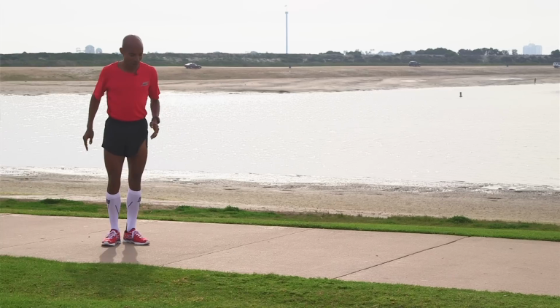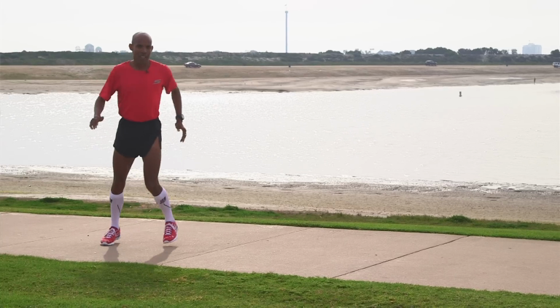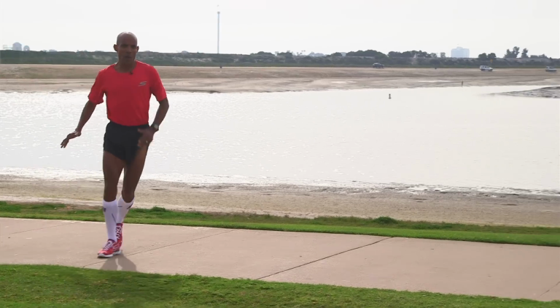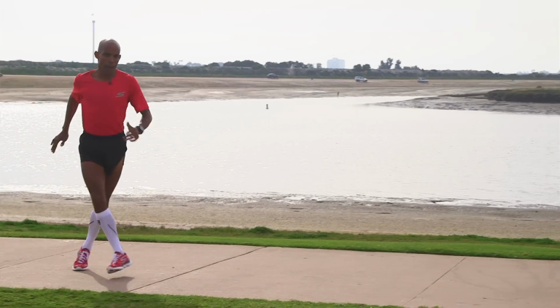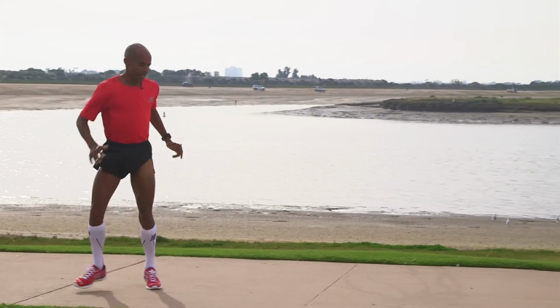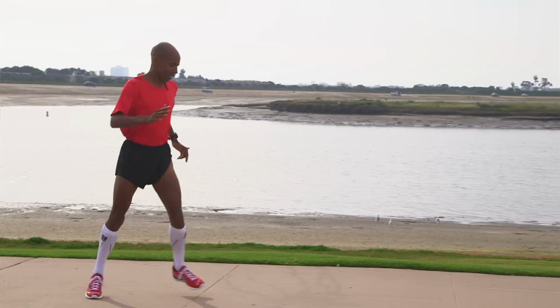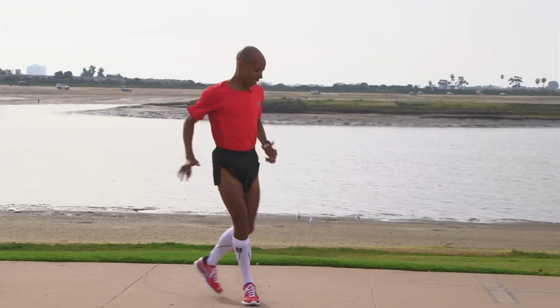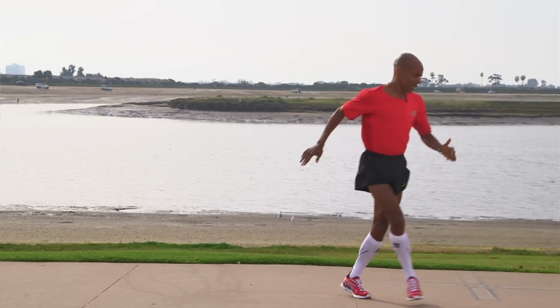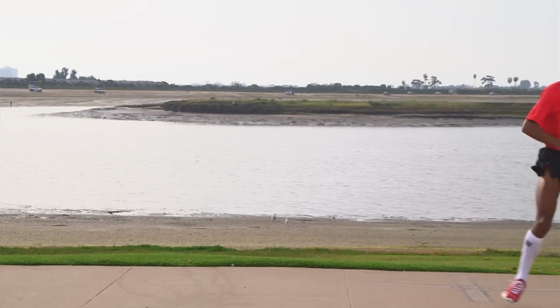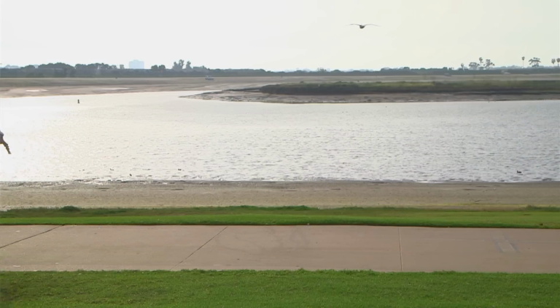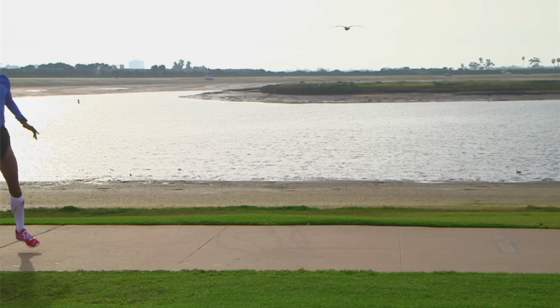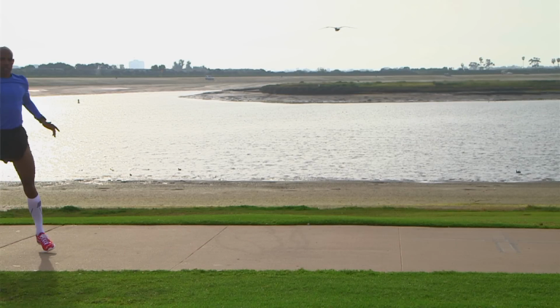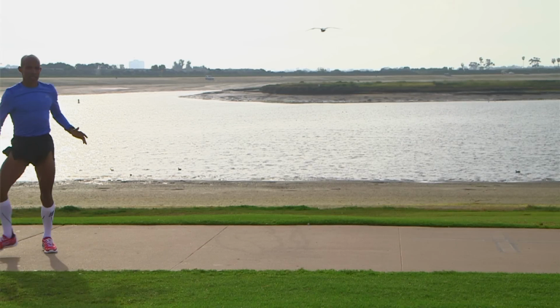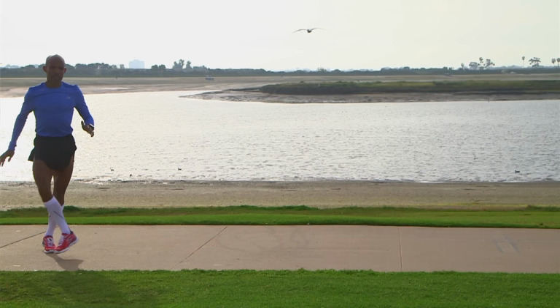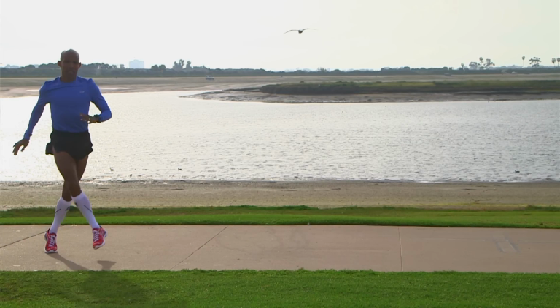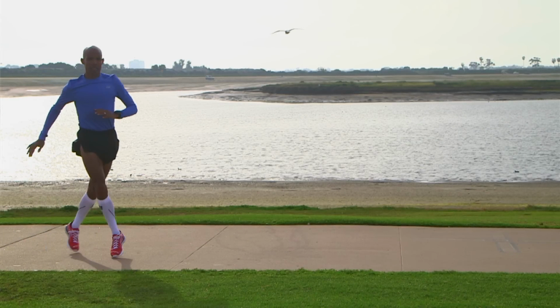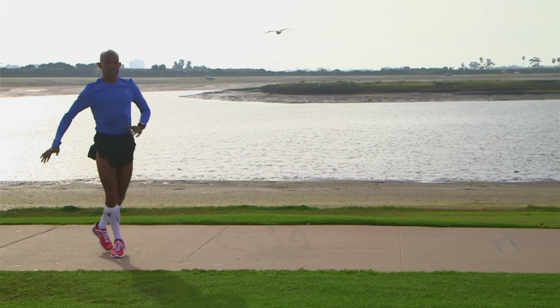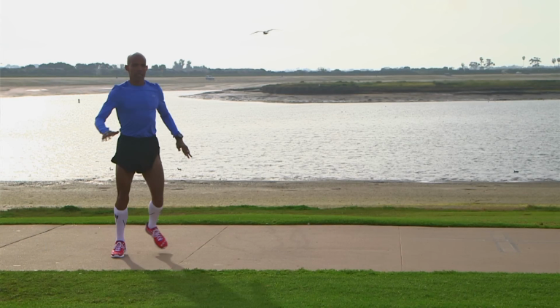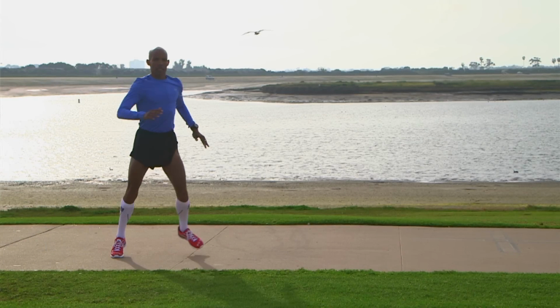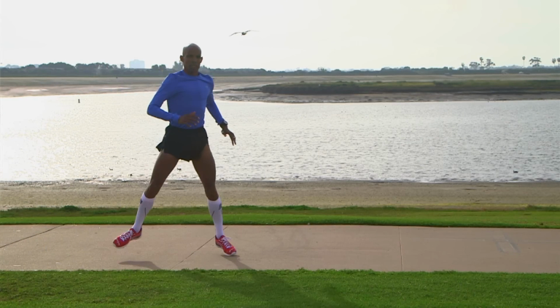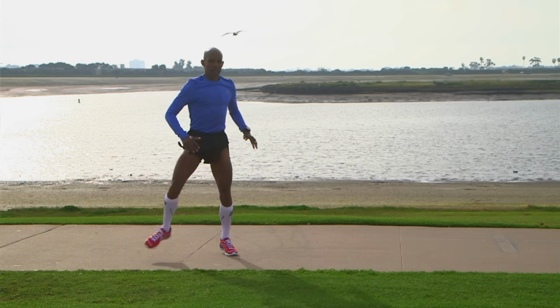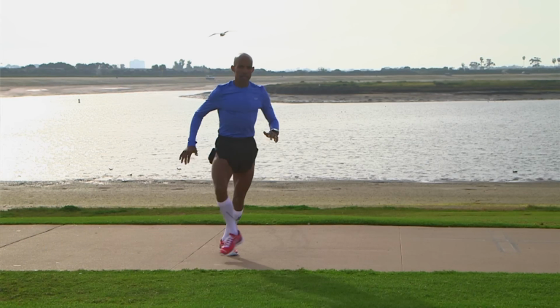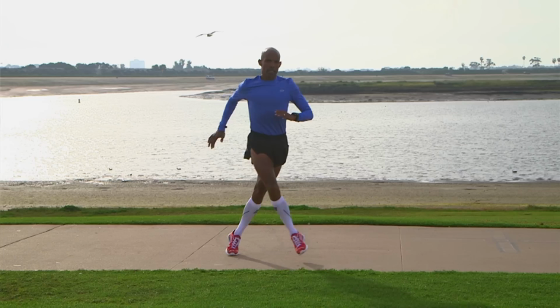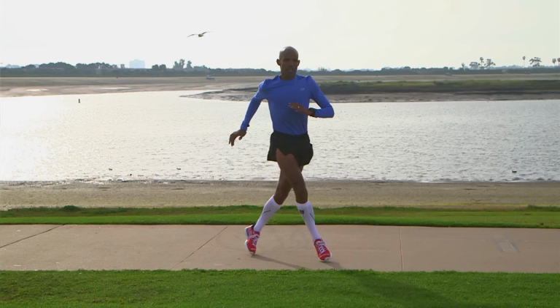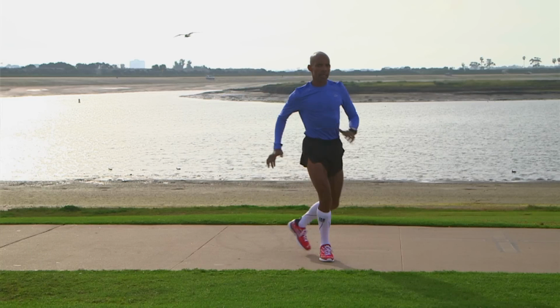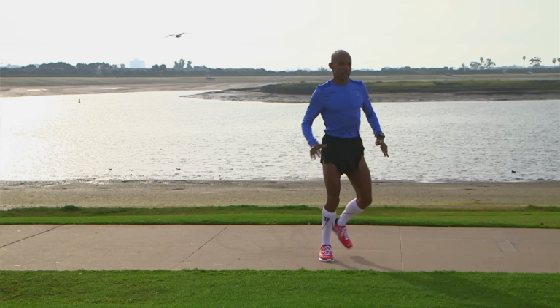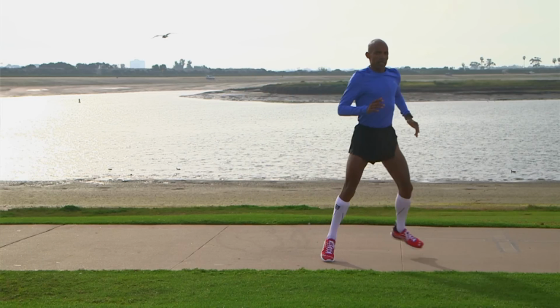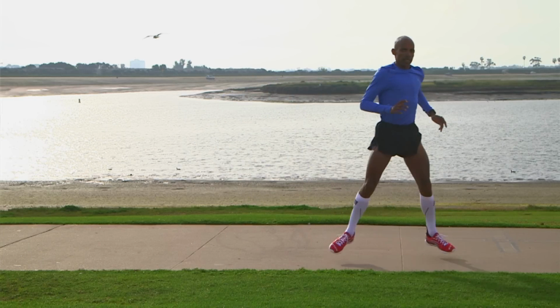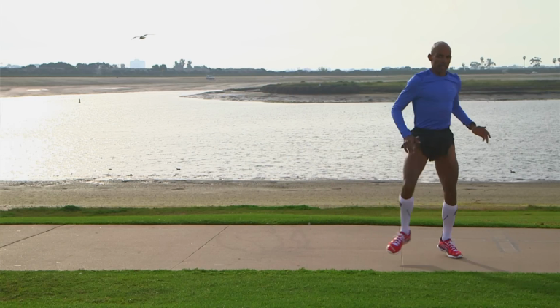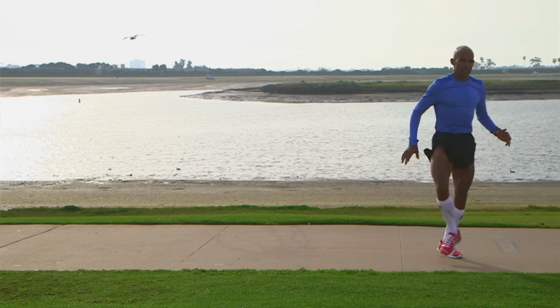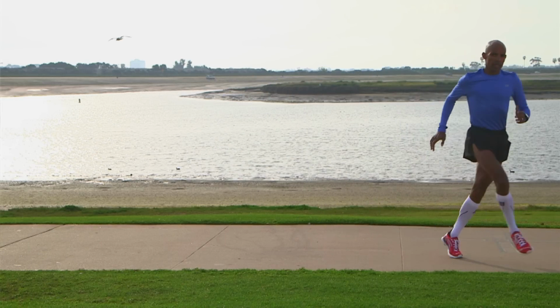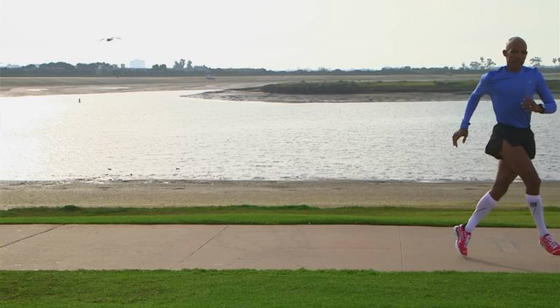The soccer ball kick is one of my favorites — I used to be a soccer player — and it allows you to strengthen your adductors. Imagine there's a soccer ball and you're kicking it. As you shift side to side, you're kicking the ball as low to the ground as possible, which makes the adductors stronger.